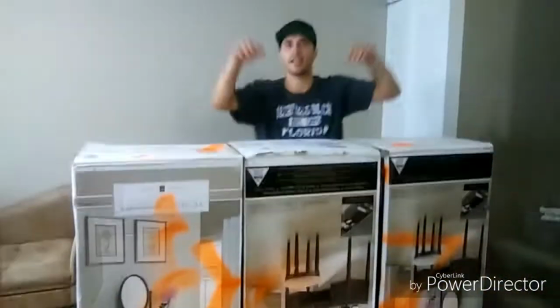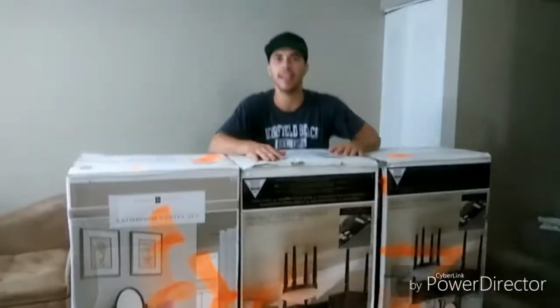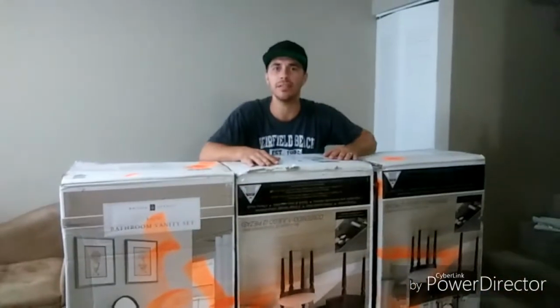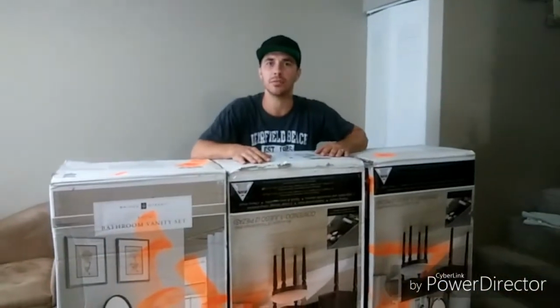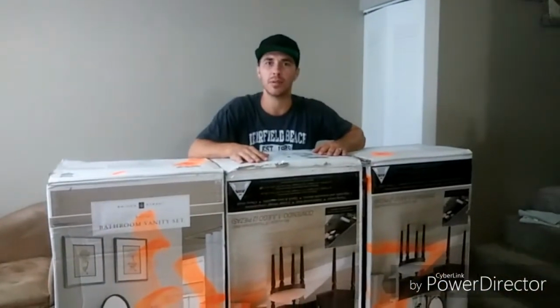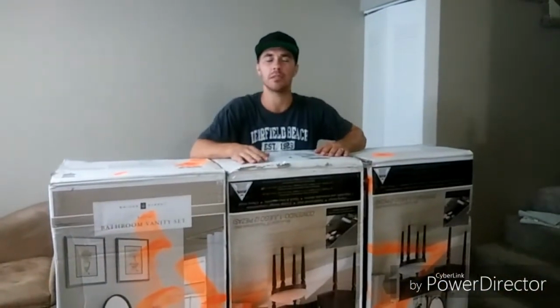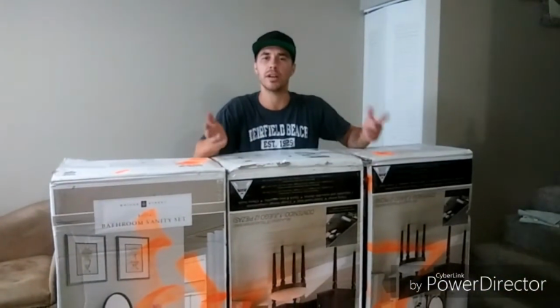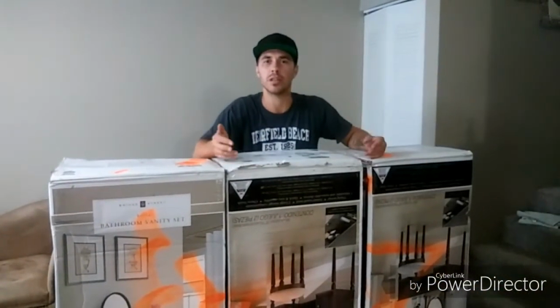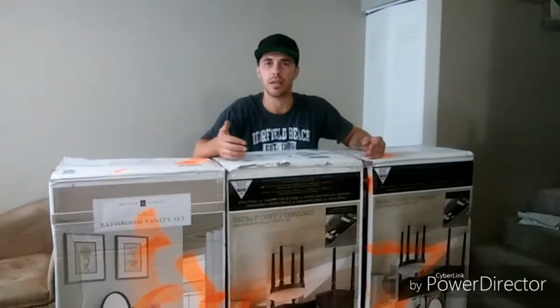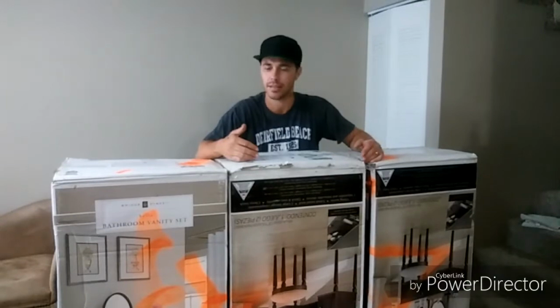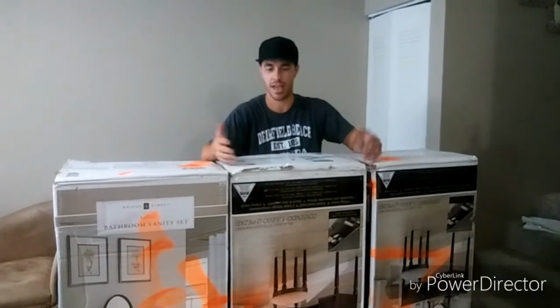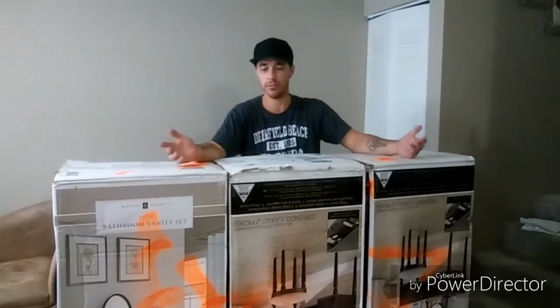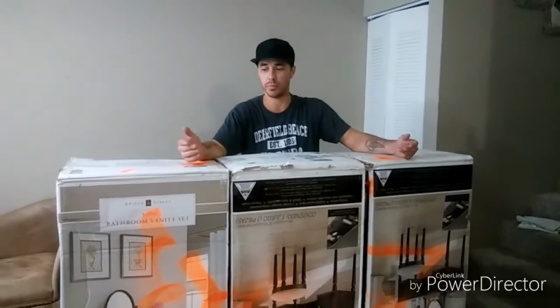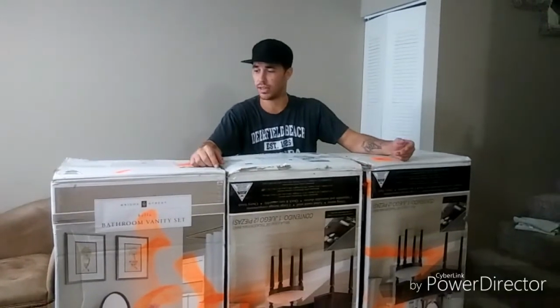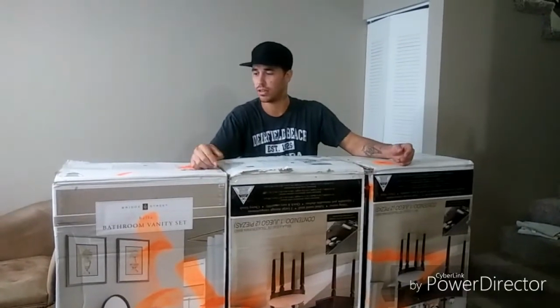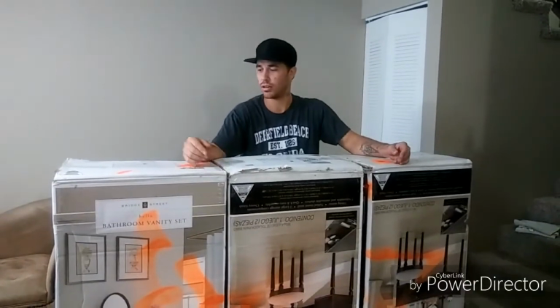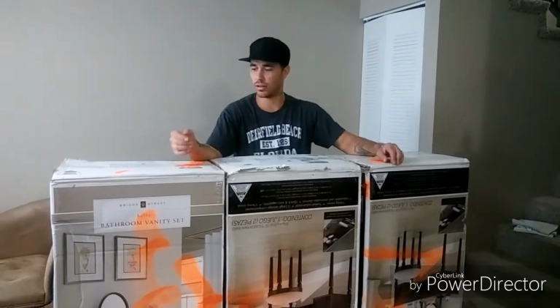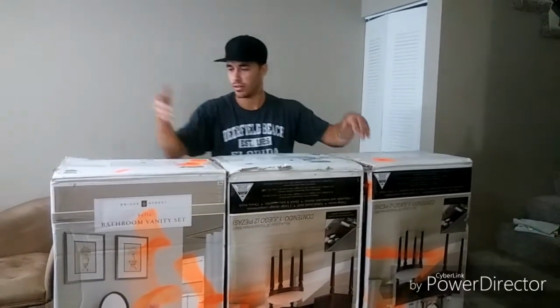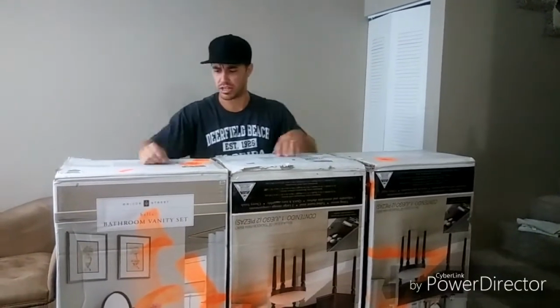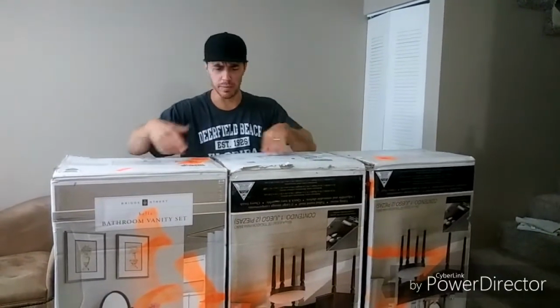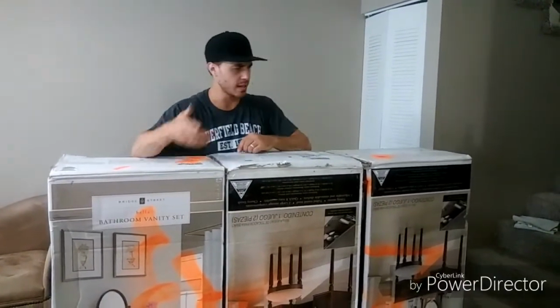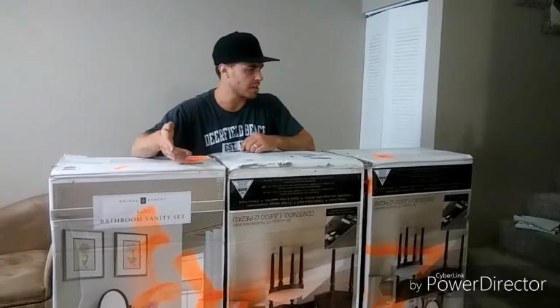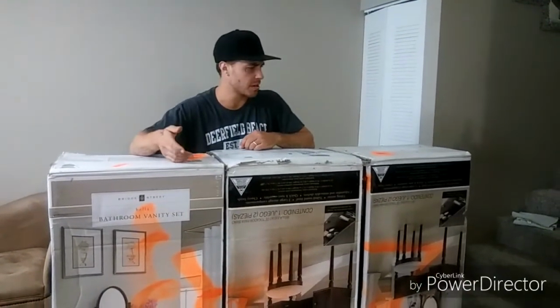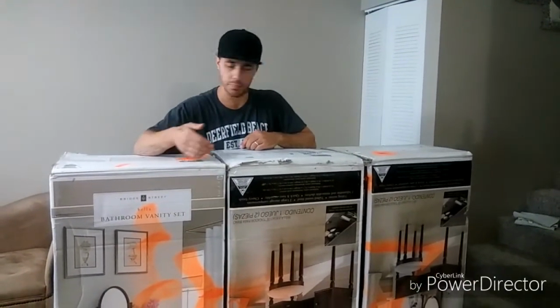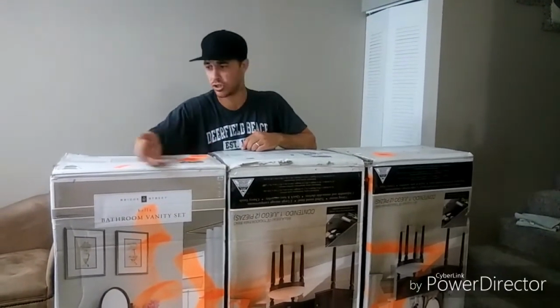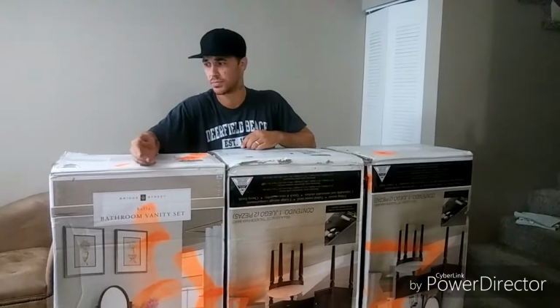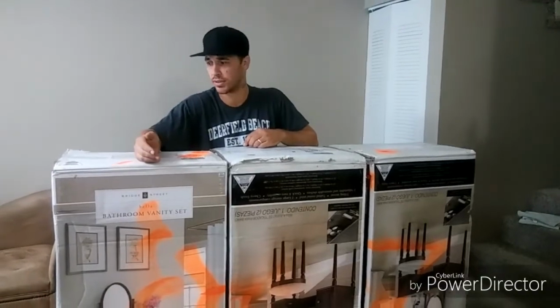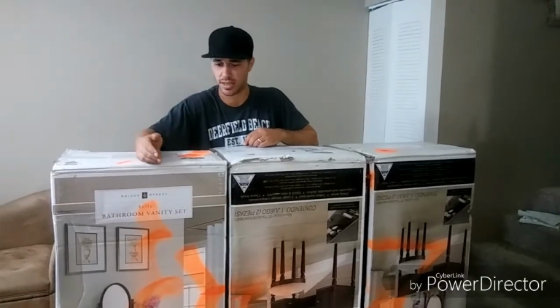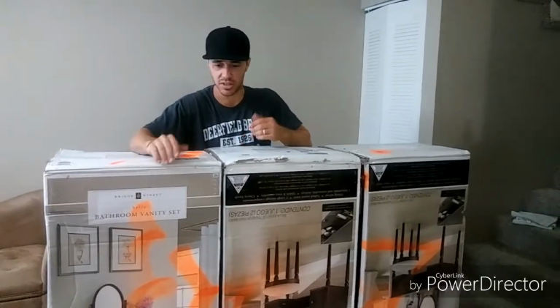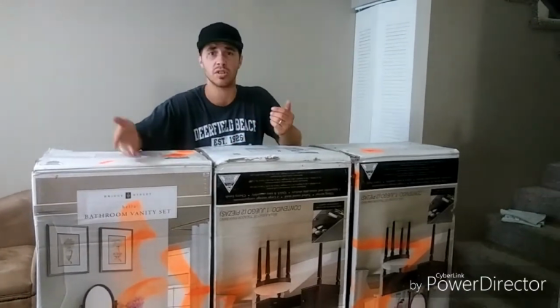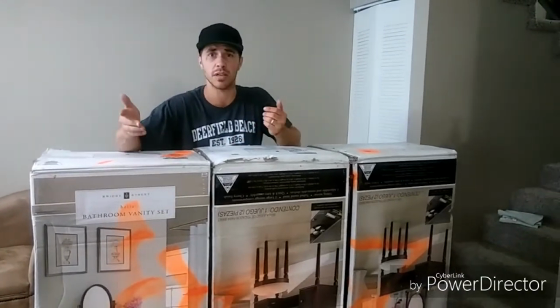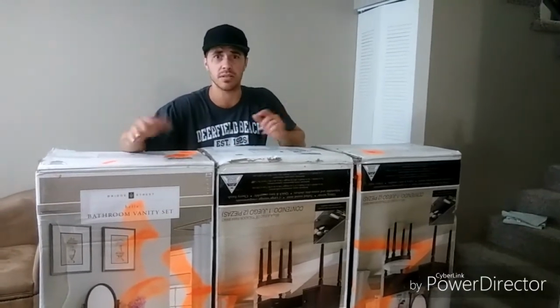Unbelievable, guys. I can't believe they threw these away. They're brand new in the box, haven't even been opened yet. They spray-painted the outside of the box, but I'm pretty sure they didn't spray-paint the inside because it's all taped up still.